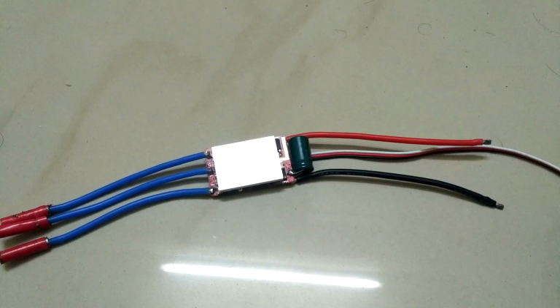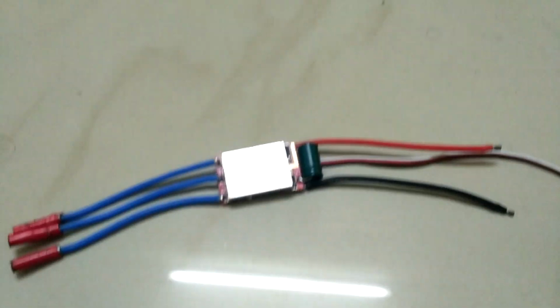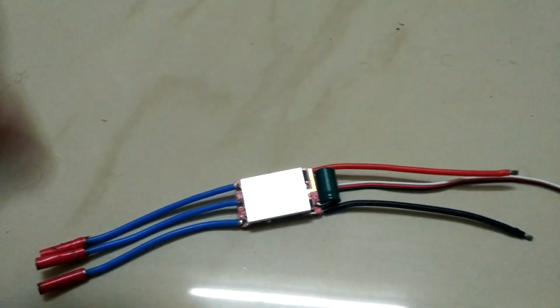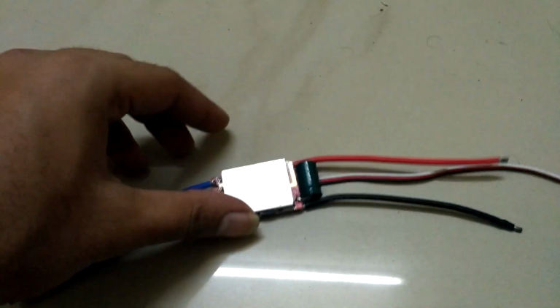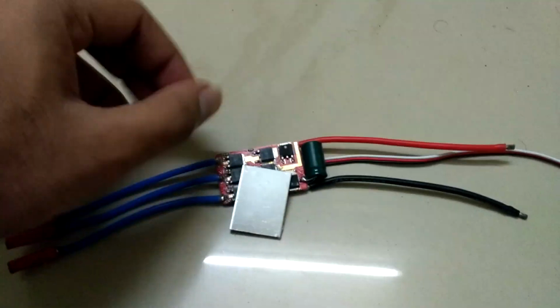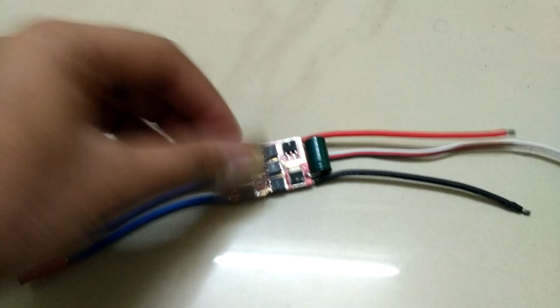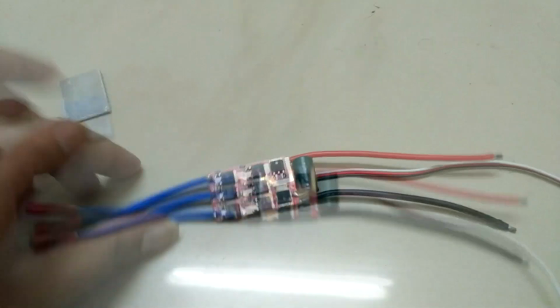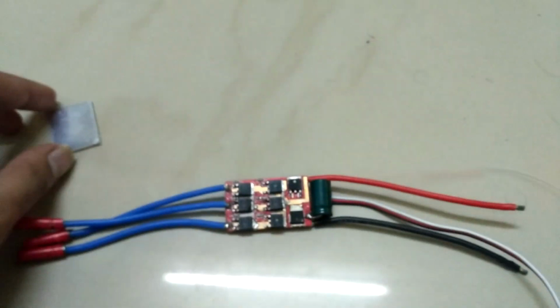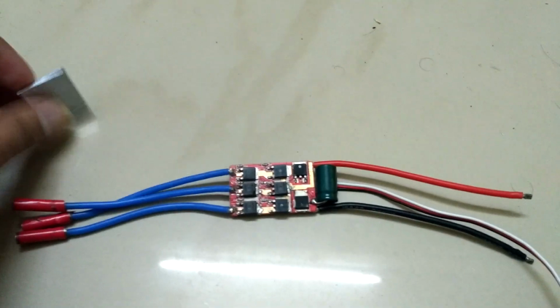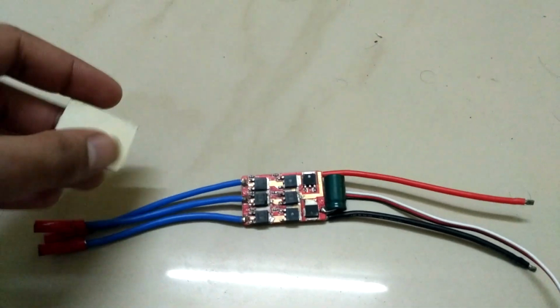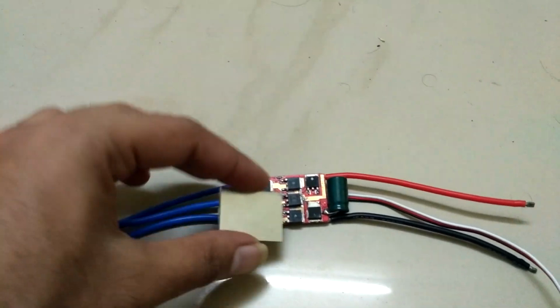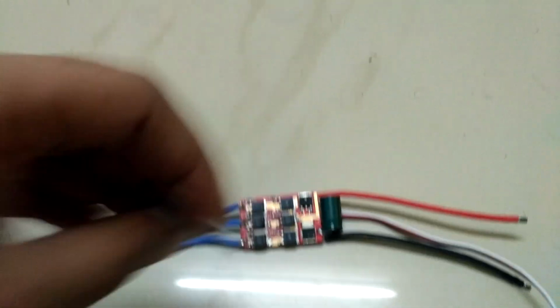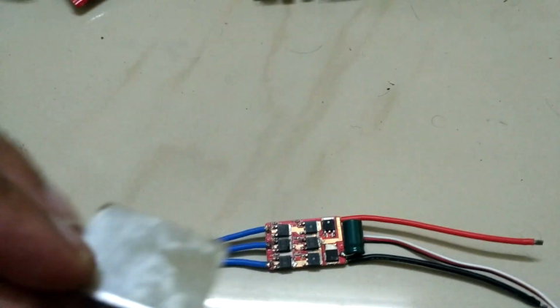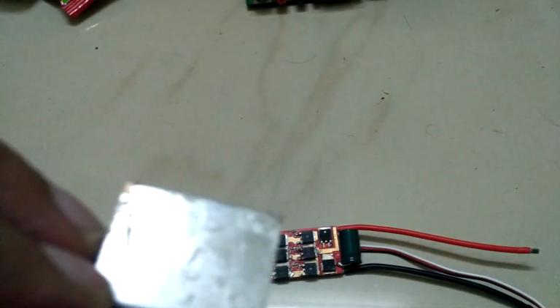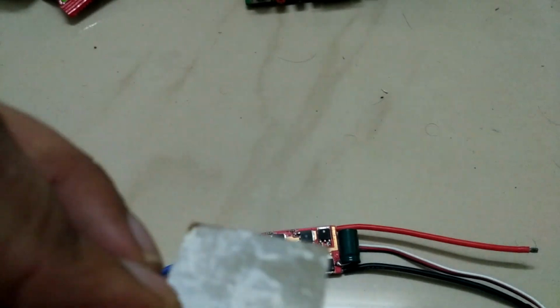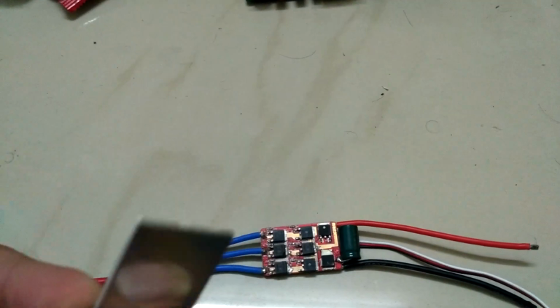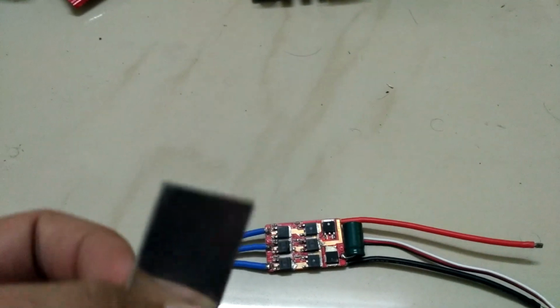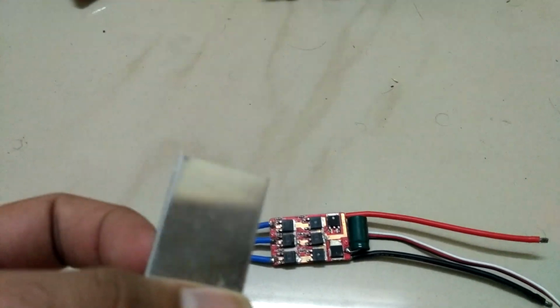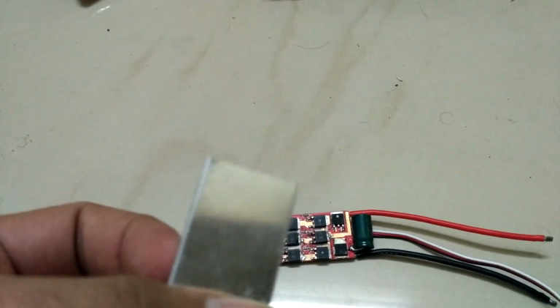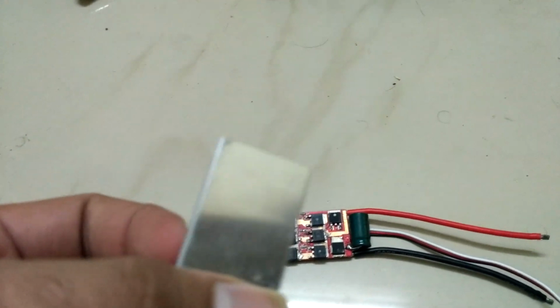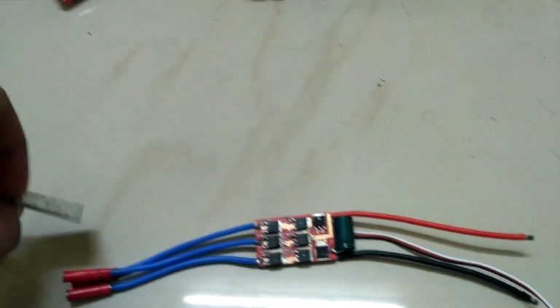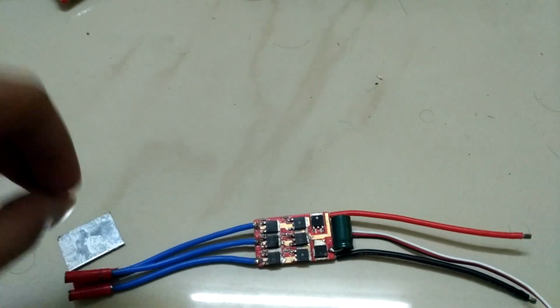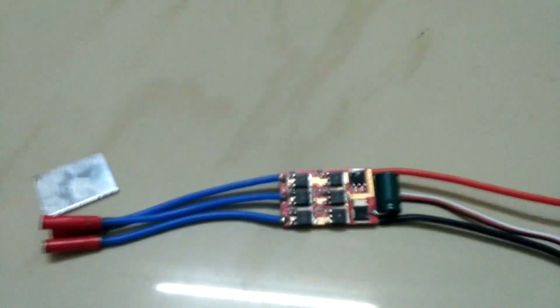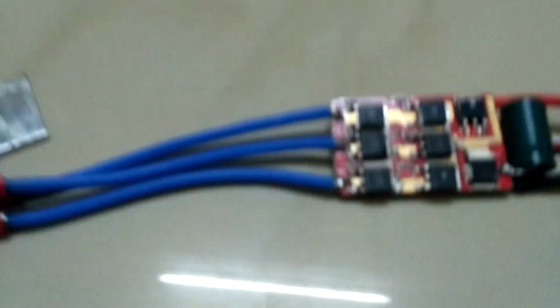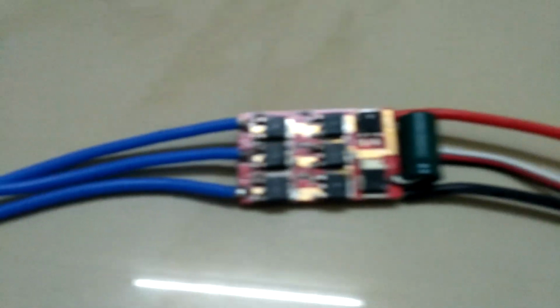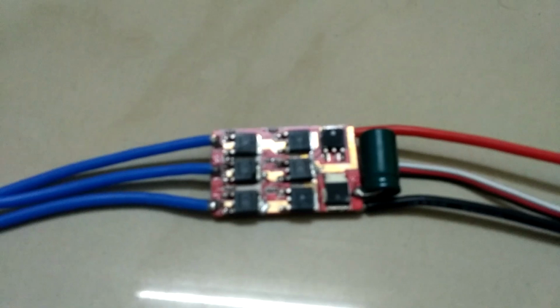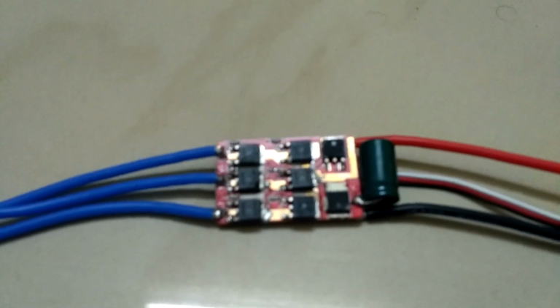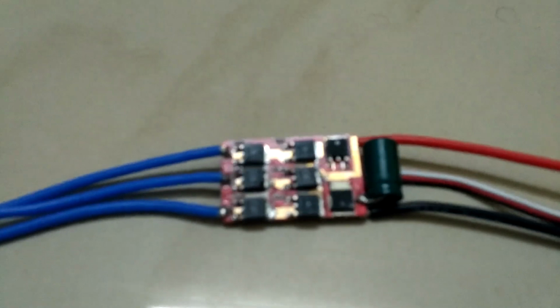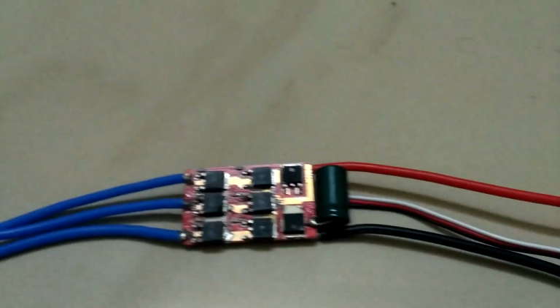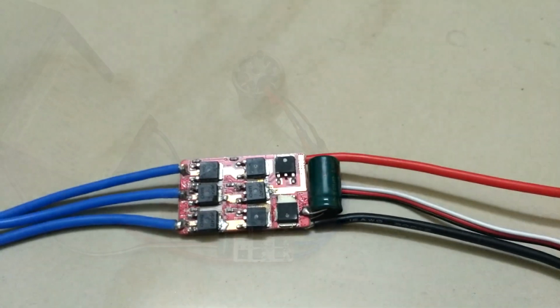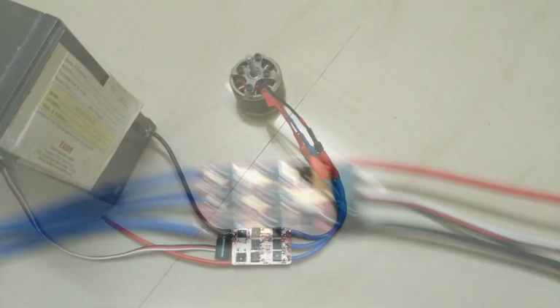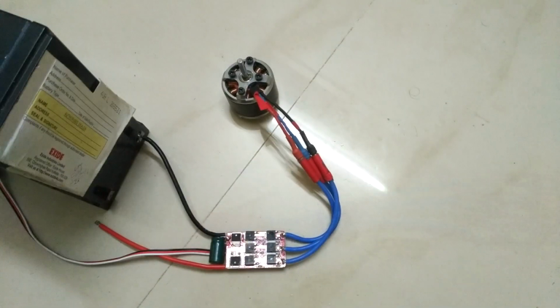This video is going to be about replacing a burned MOSFET on an ESC. There is a possibility that more than one of the MOSFETs could be damaged because of the burned one. In my particular case, the ESC gives the 1-2-3 arming beep, so I know that the brain of the microcontroller seems to be okay.